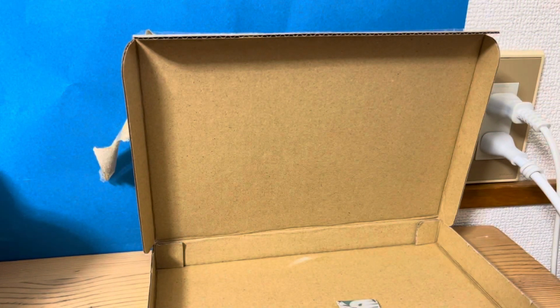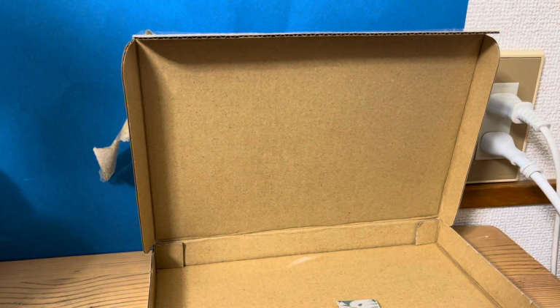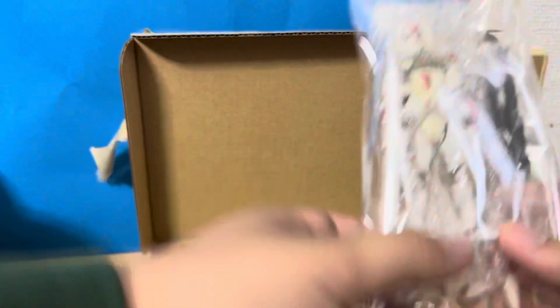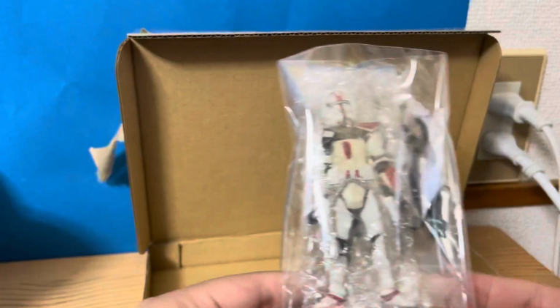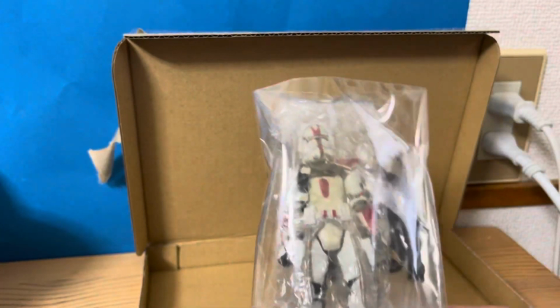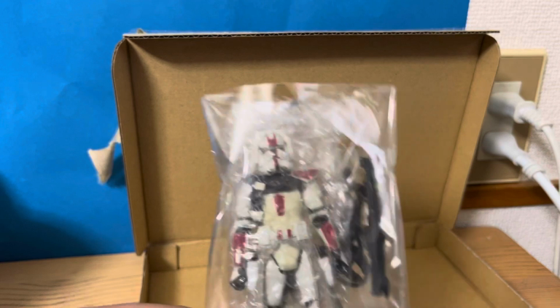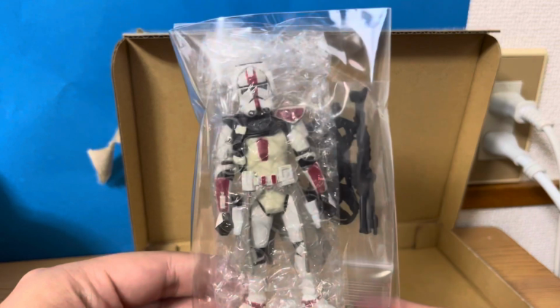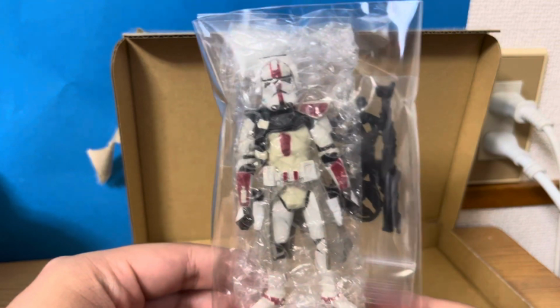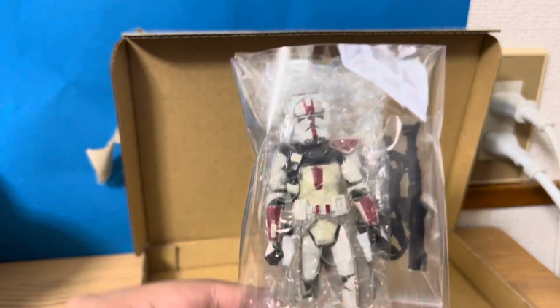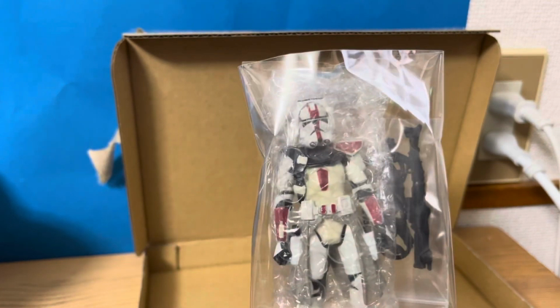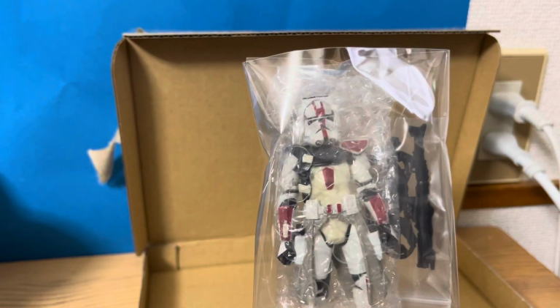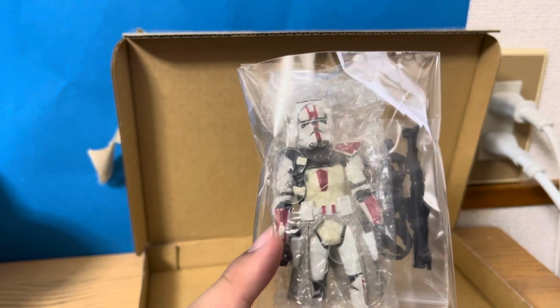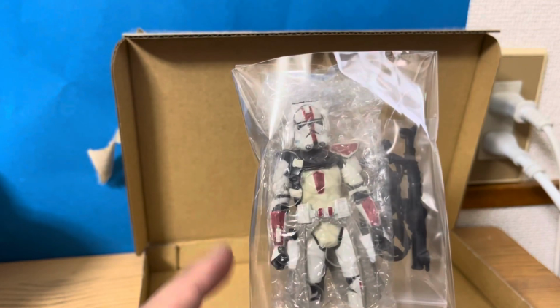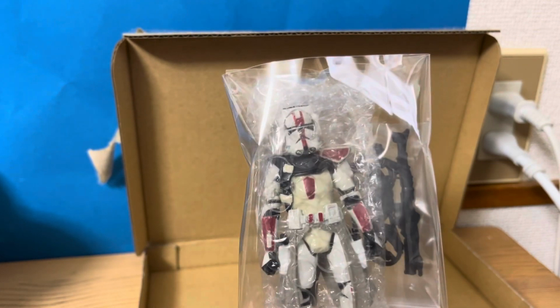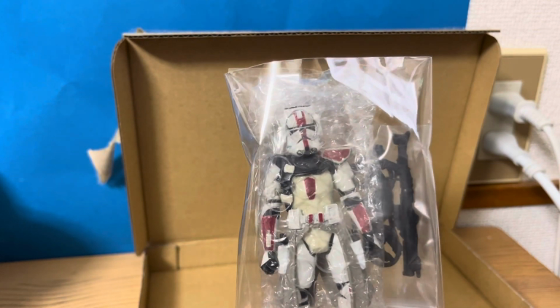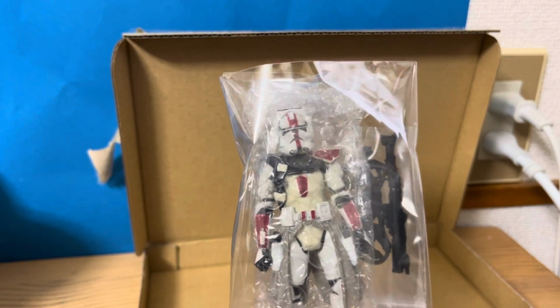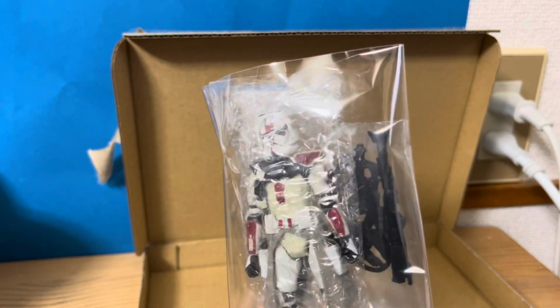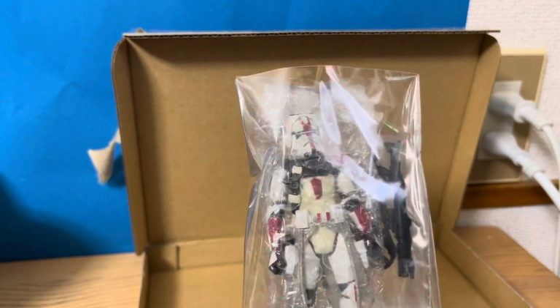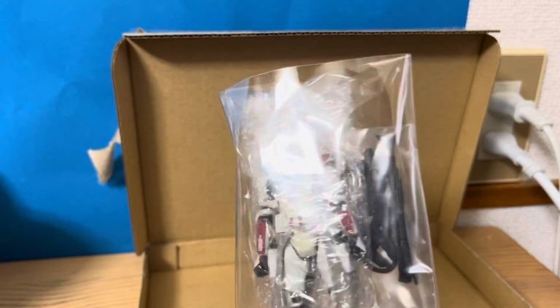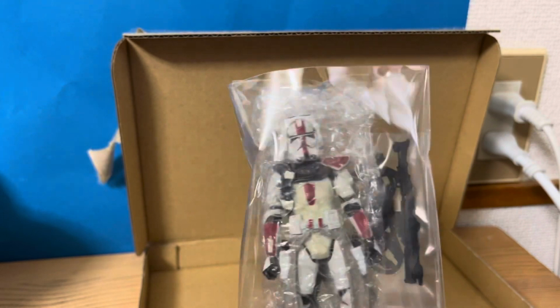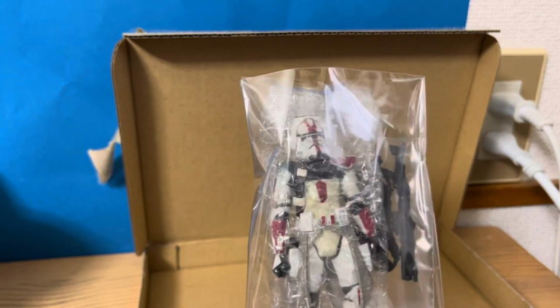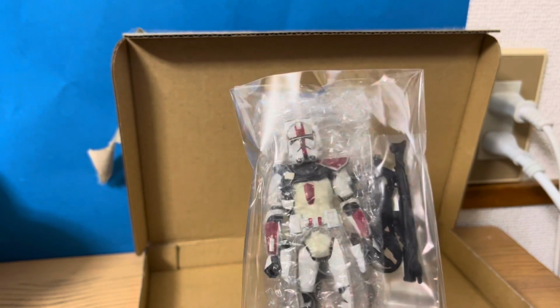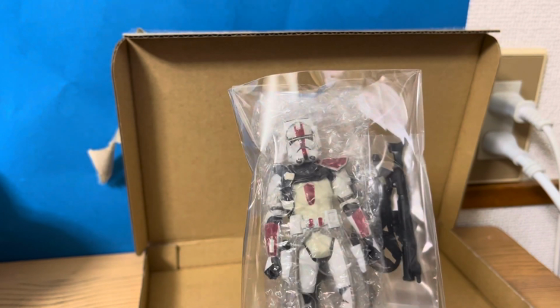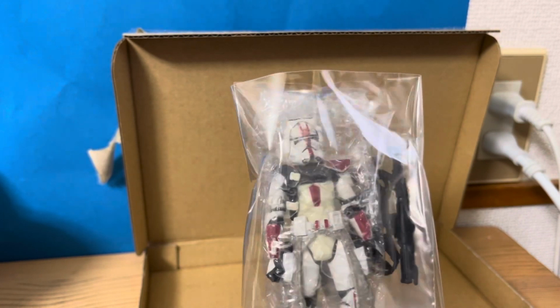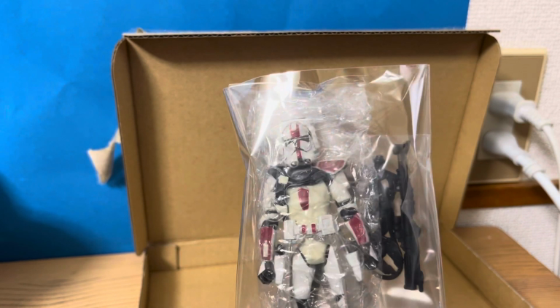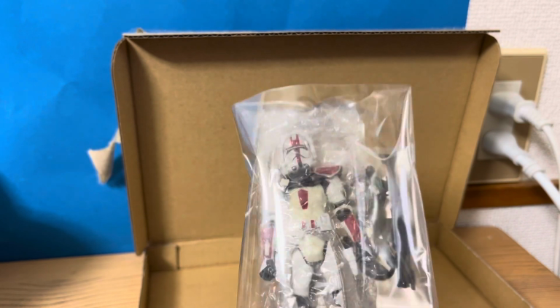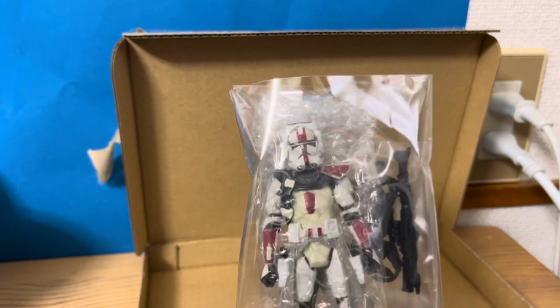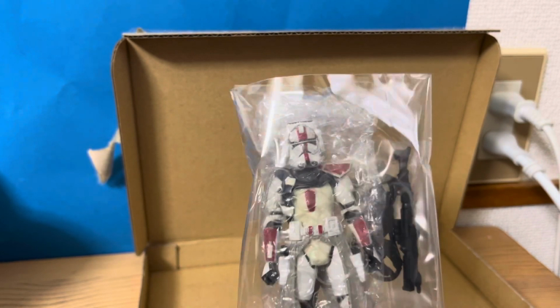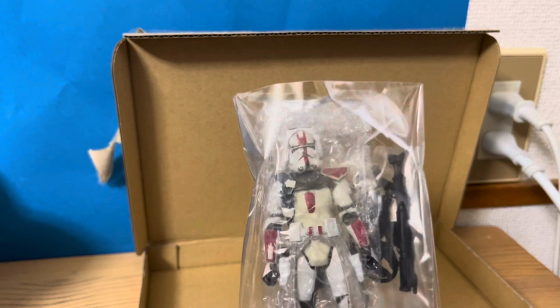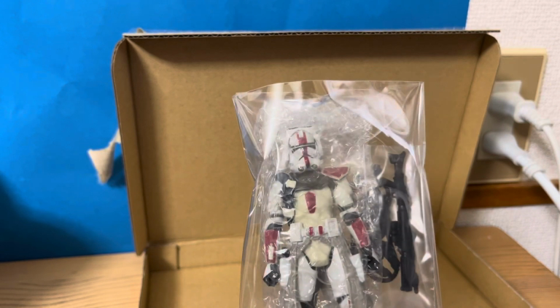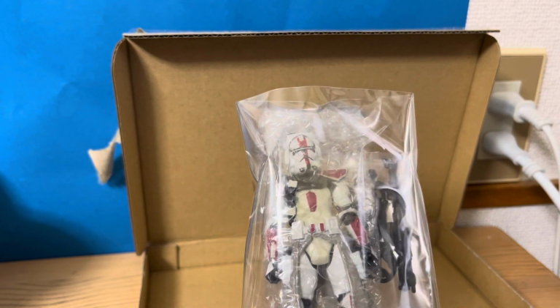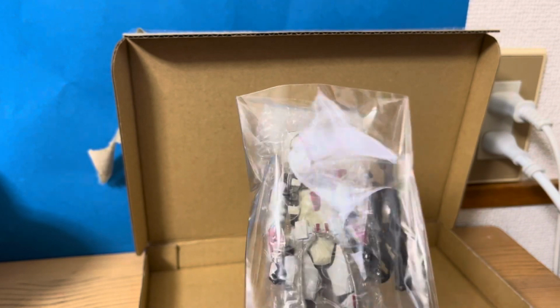Okay, I bought this figure. The body is a little yellowish, sadly, but this is Avenger of the 6th Clone Commander, a.k.a. Commander Devil's figure.